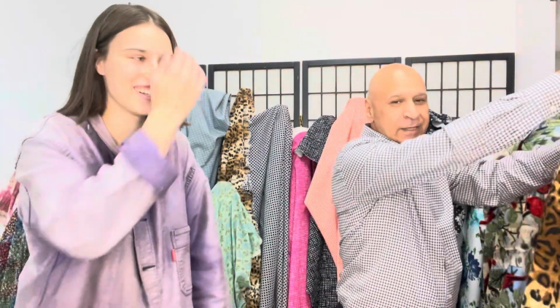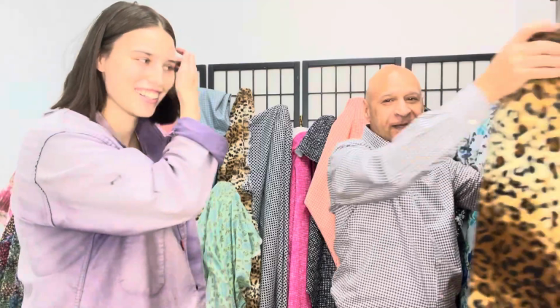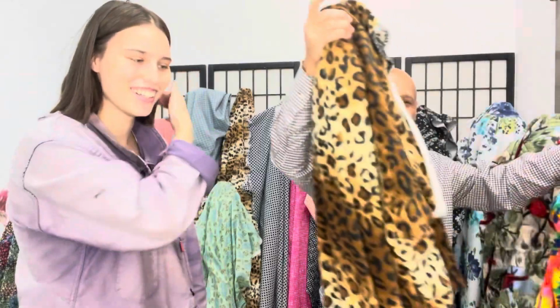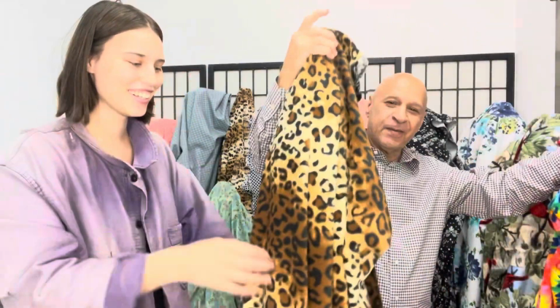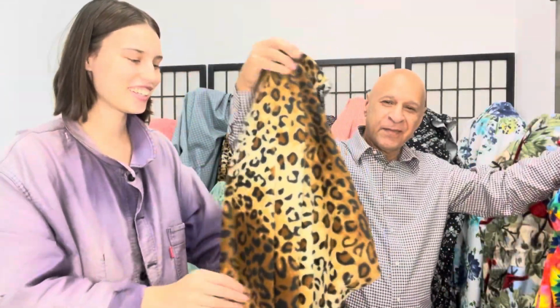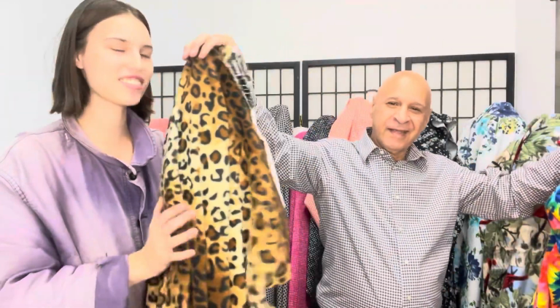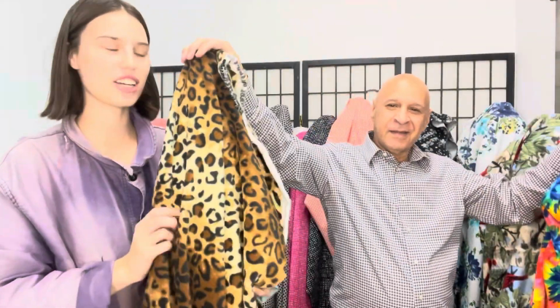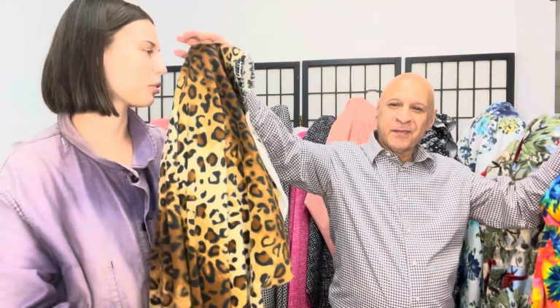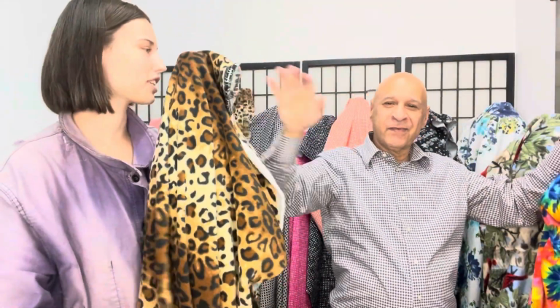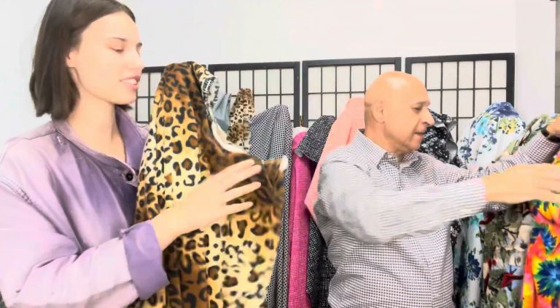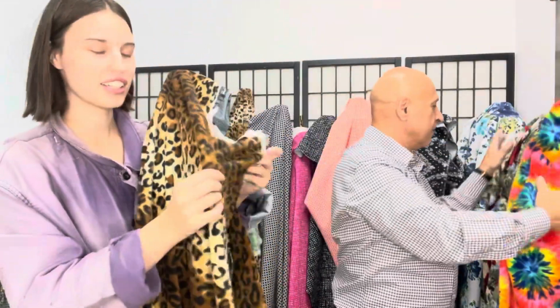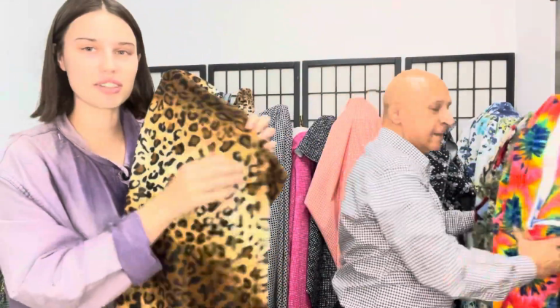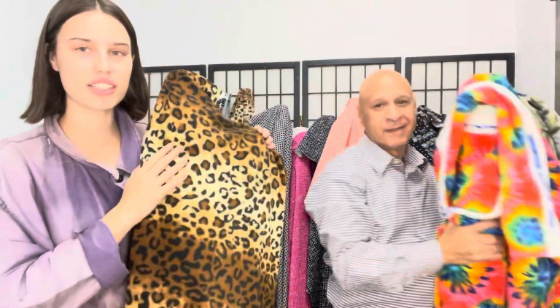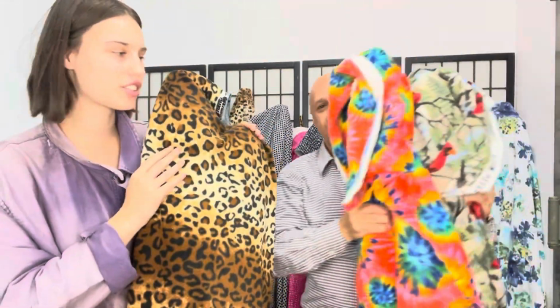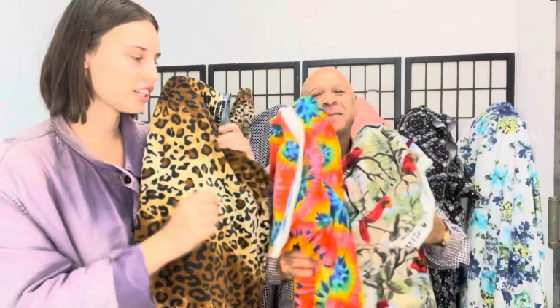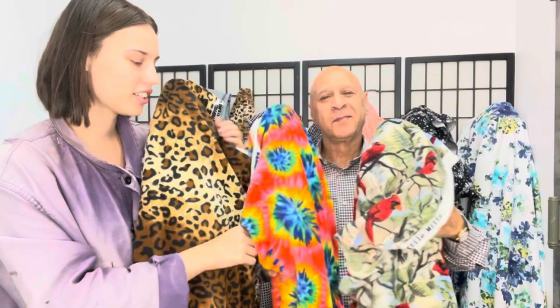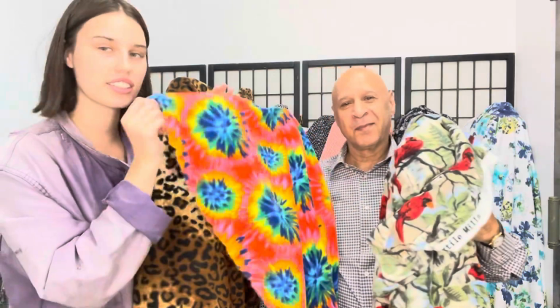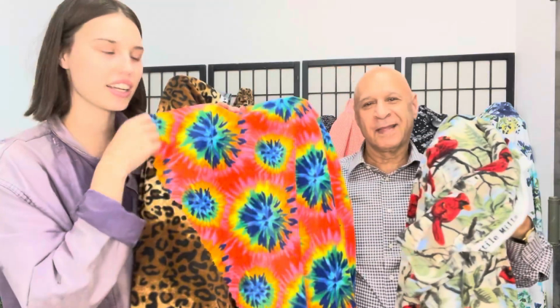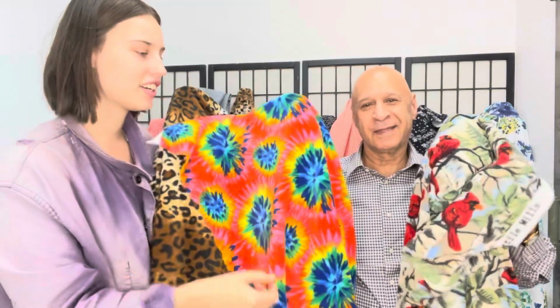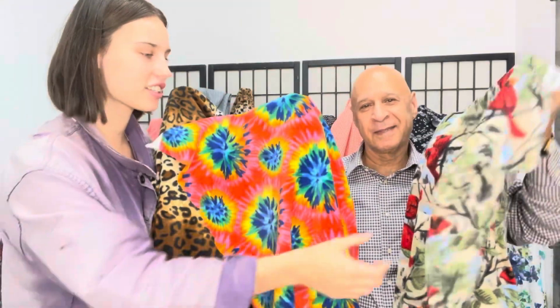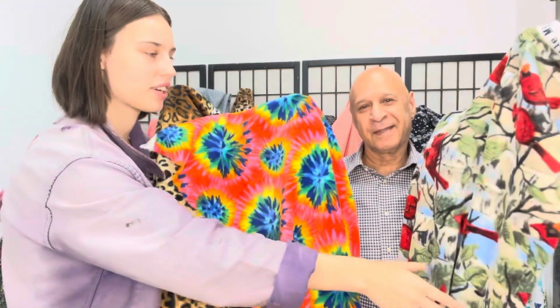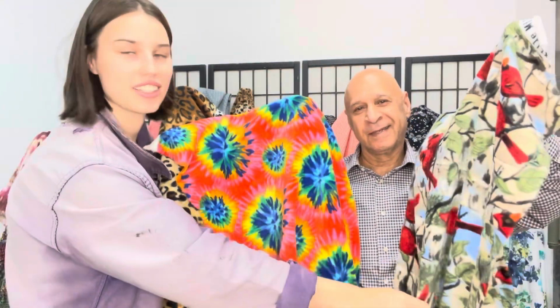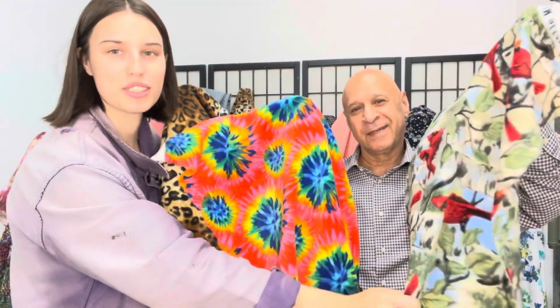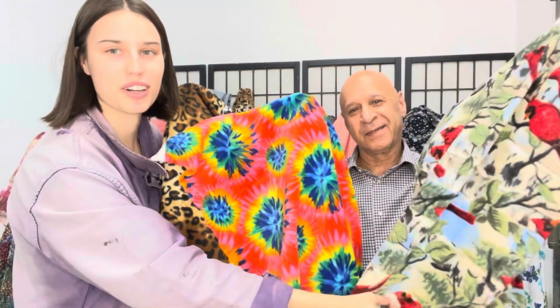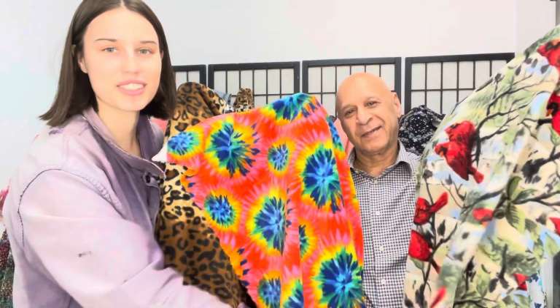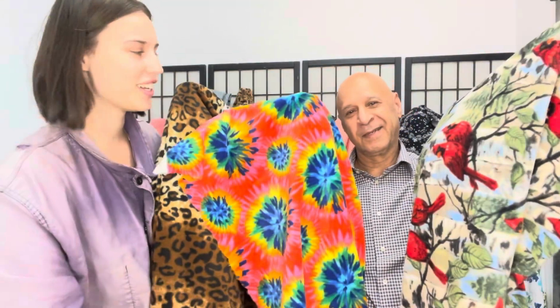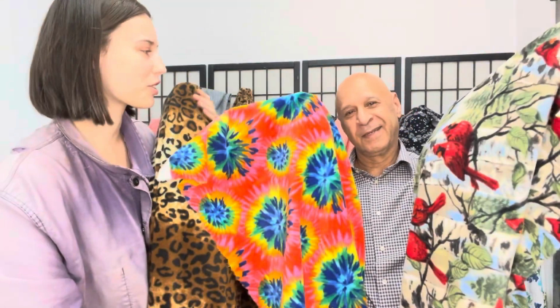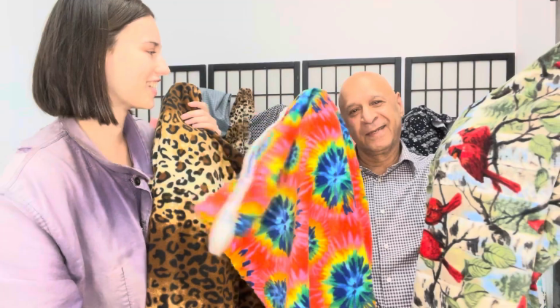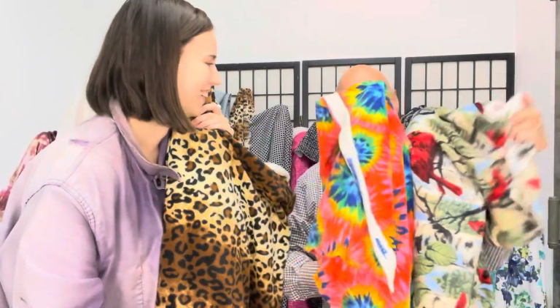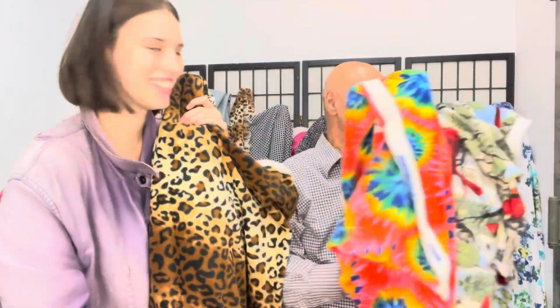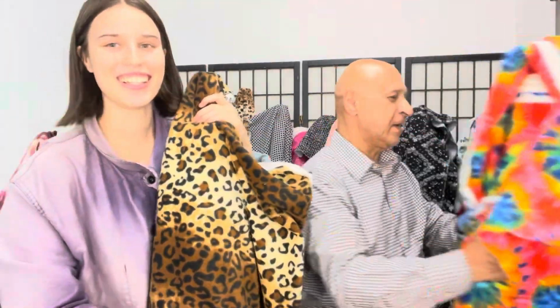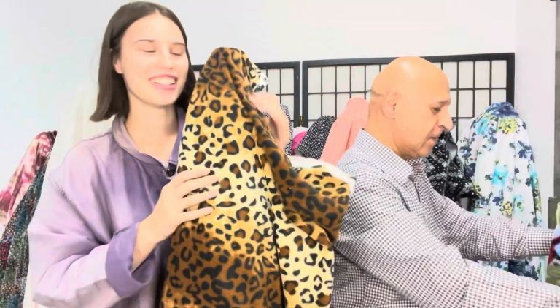Now we have some polar fleeces in fun prints — this is the cheetah, this is the tie-dye, and this is my favorite: it's a bunch of cardinals in birch trees.